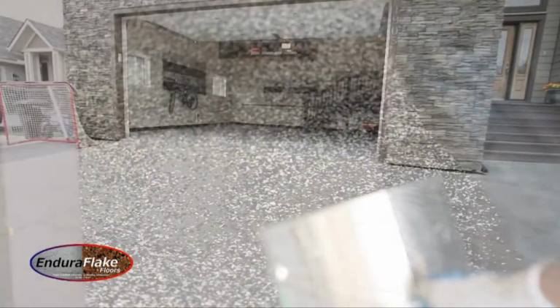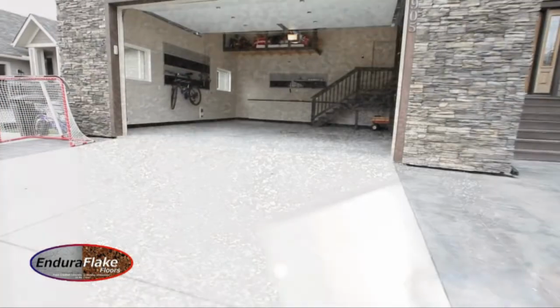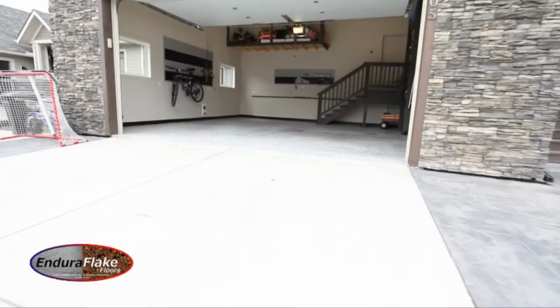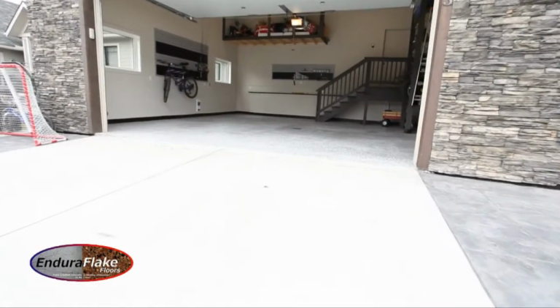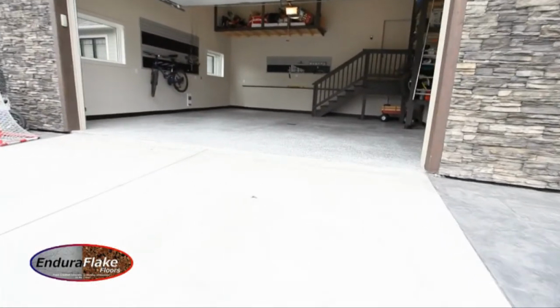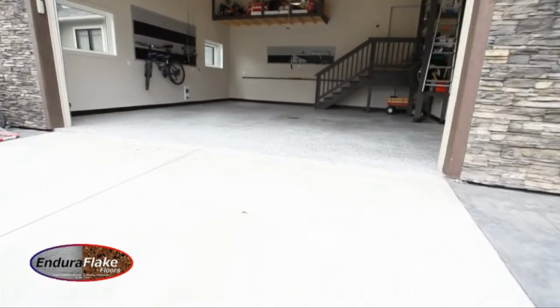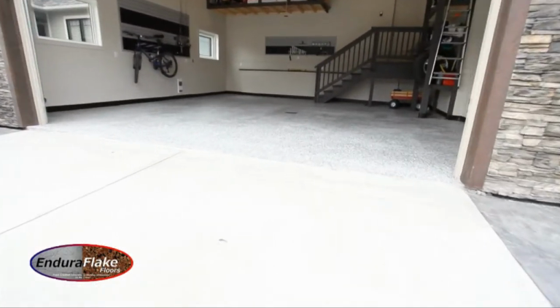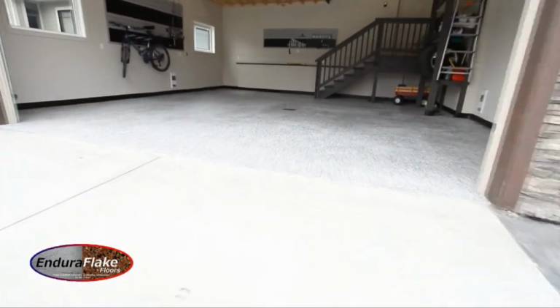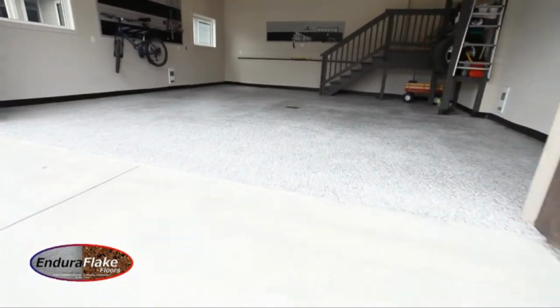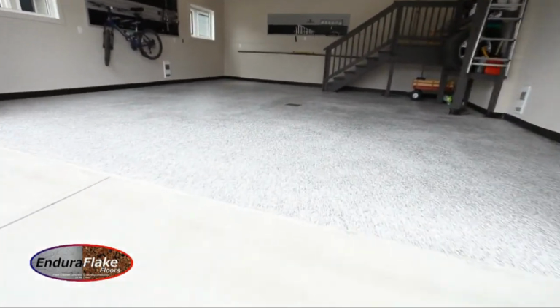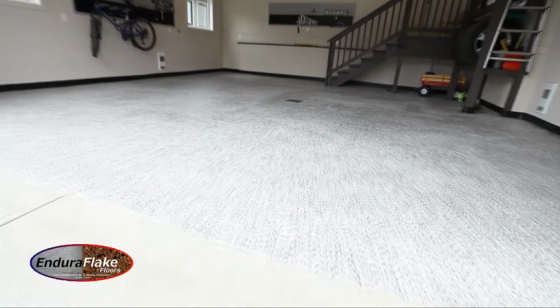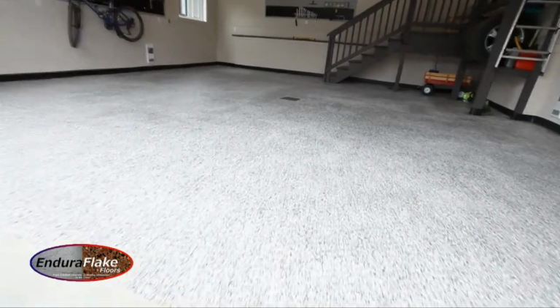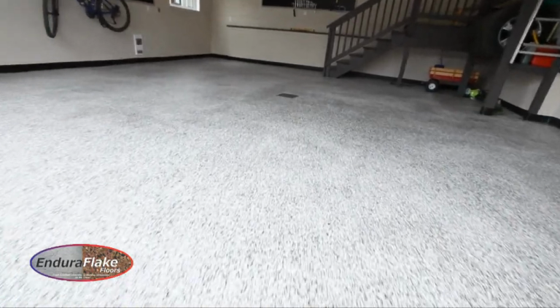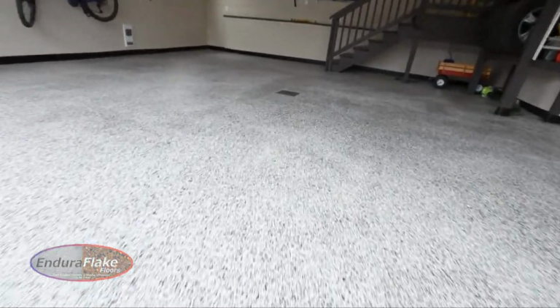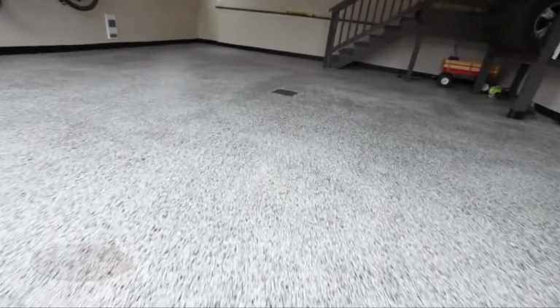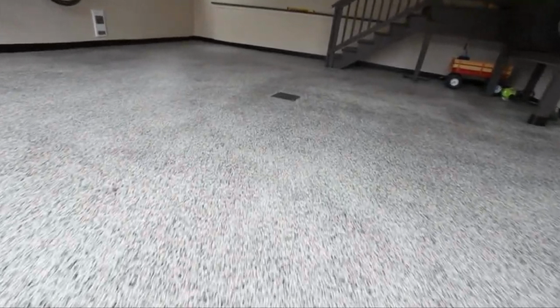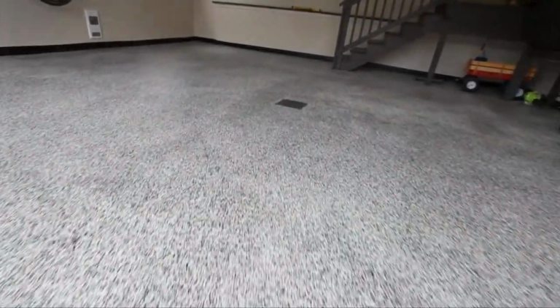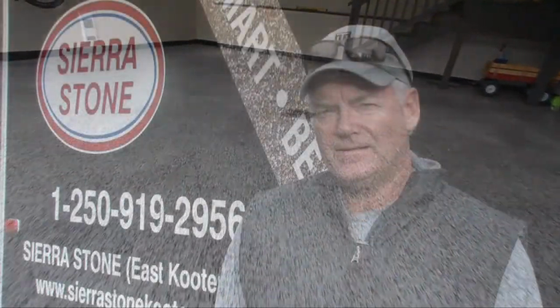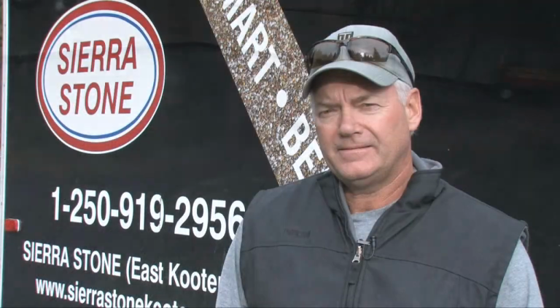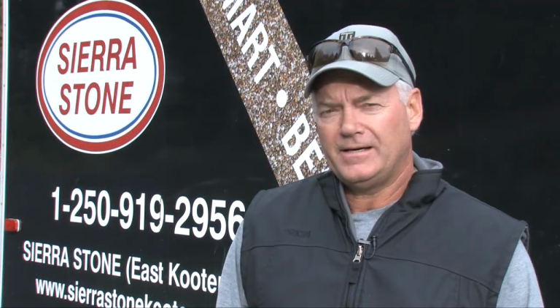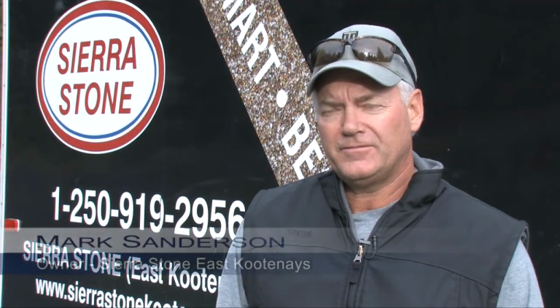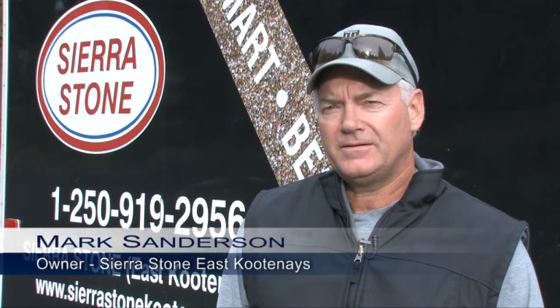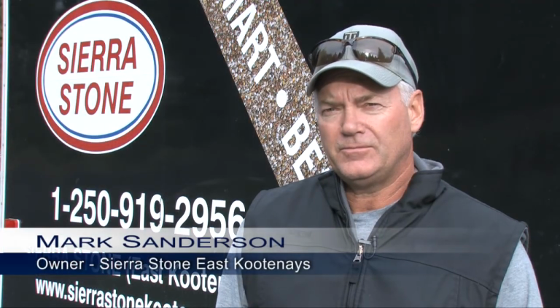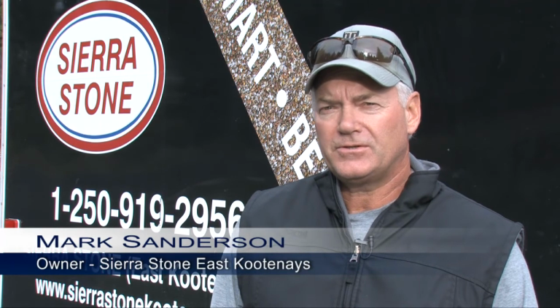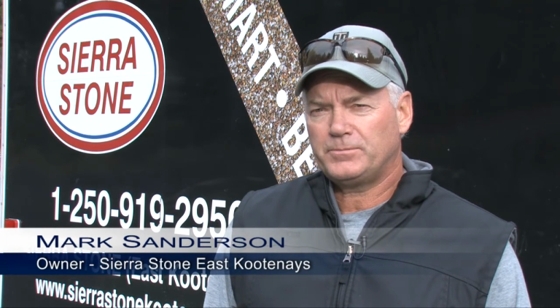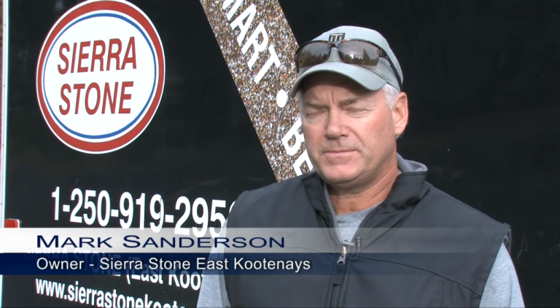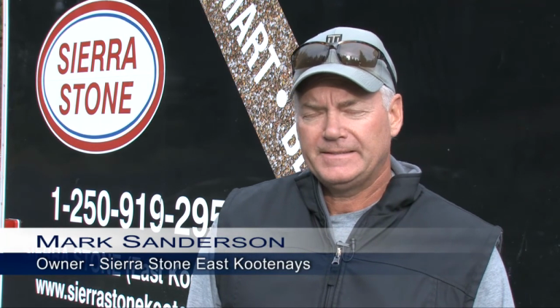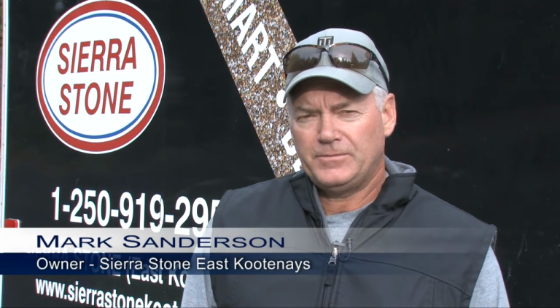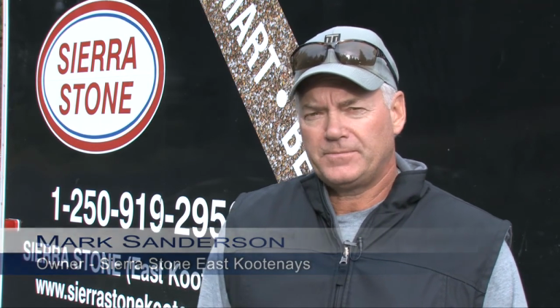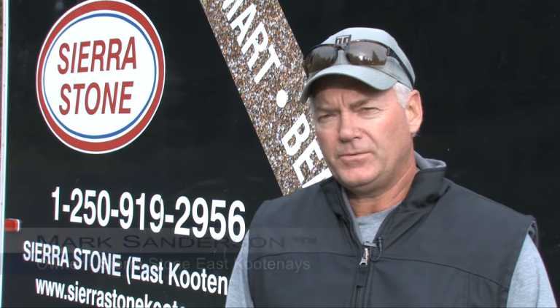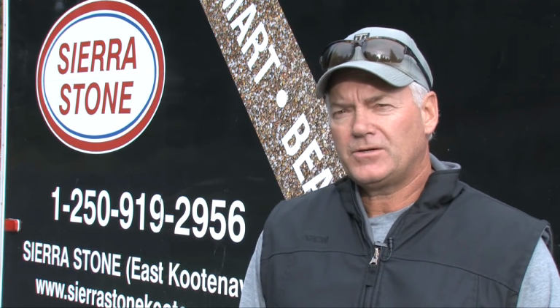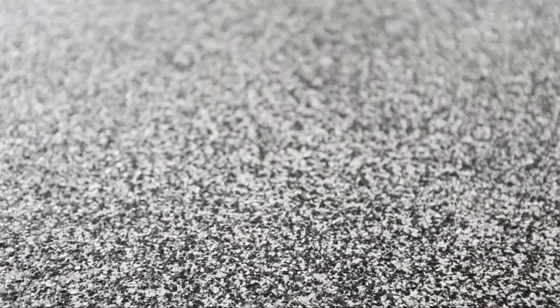Endura Flake Flooring is basically known in the industry as a flake flooring product. It starts off with a base coat of epoxy and we add in the flake, which is acrylic paint chips, and then we top coat it with clear coat epoxy.